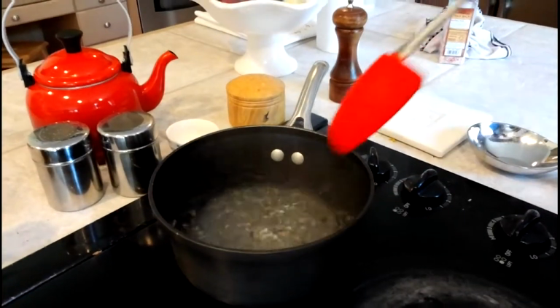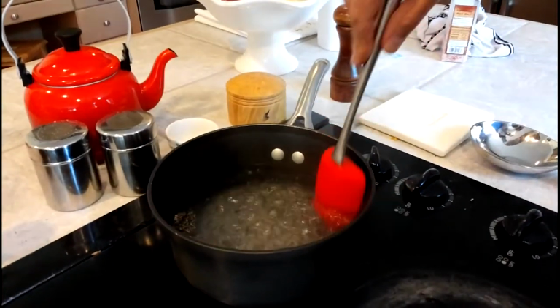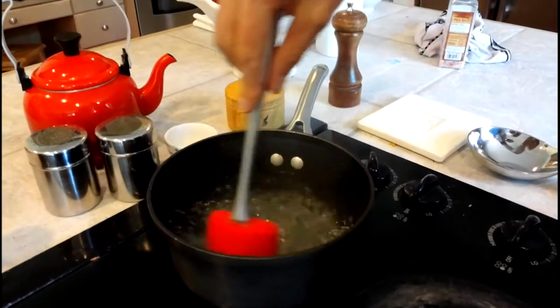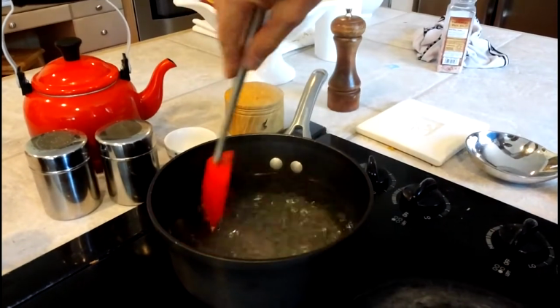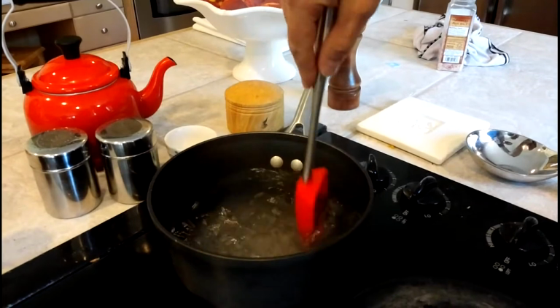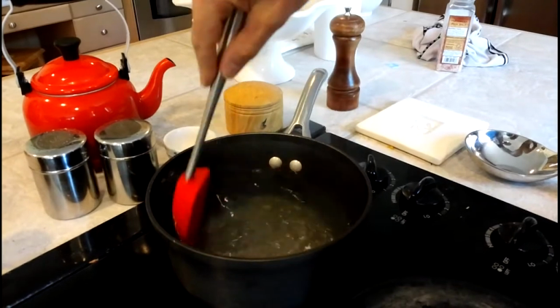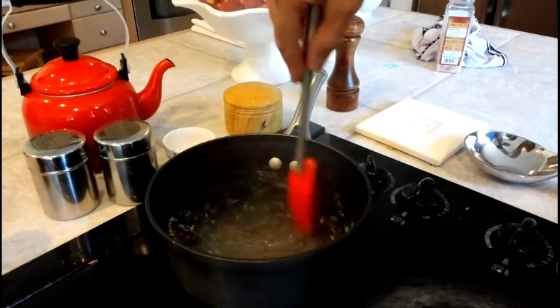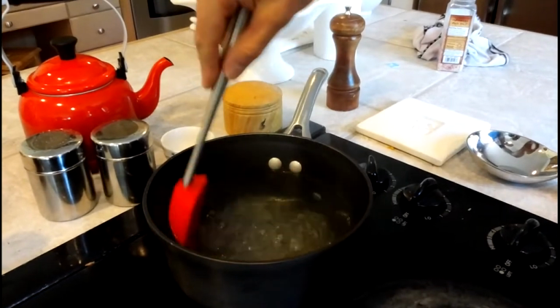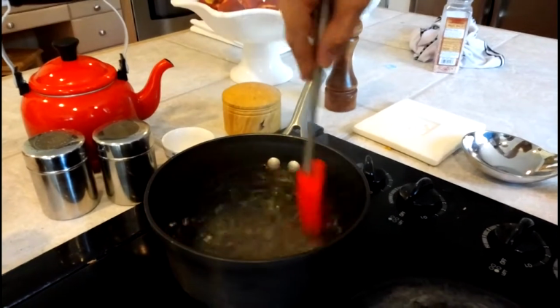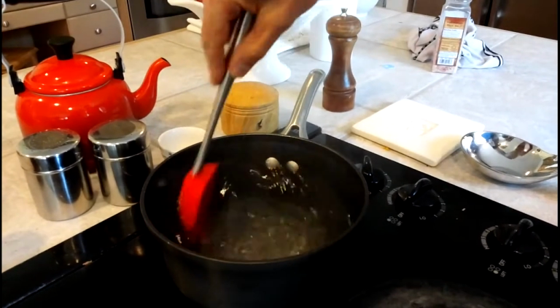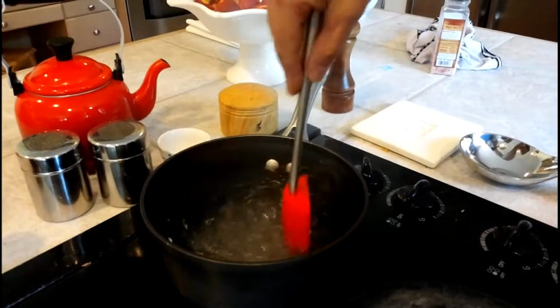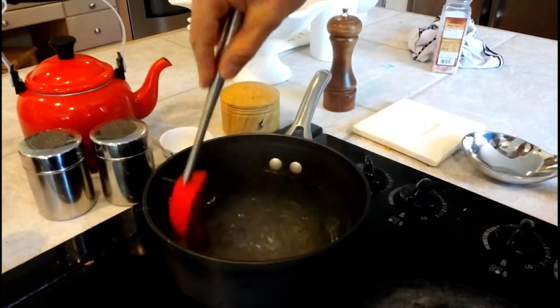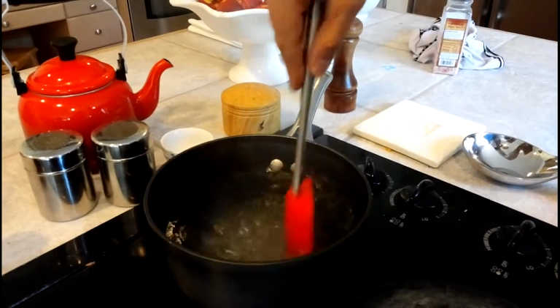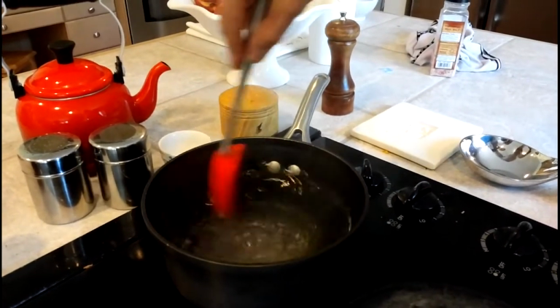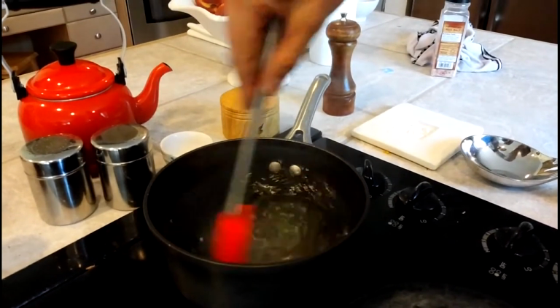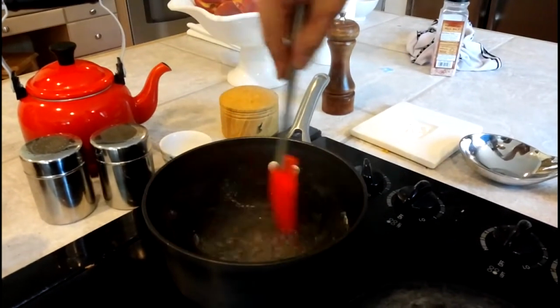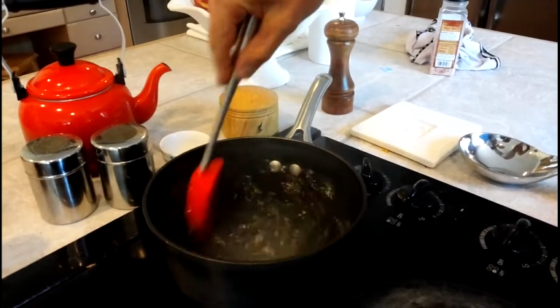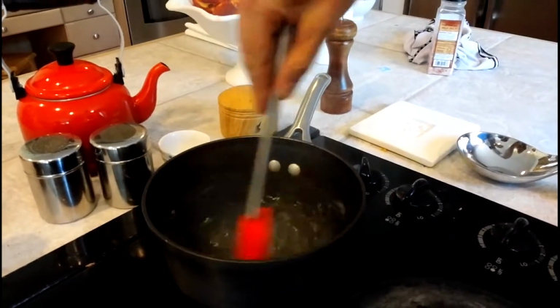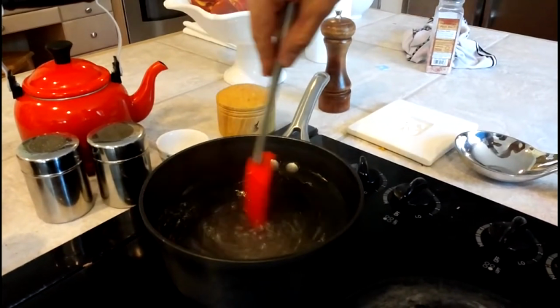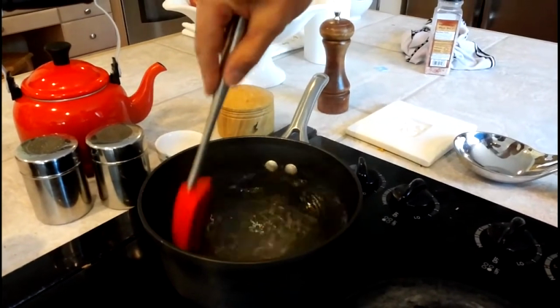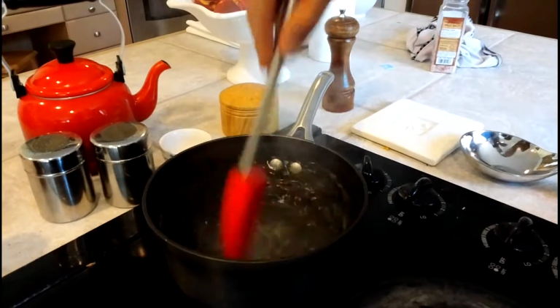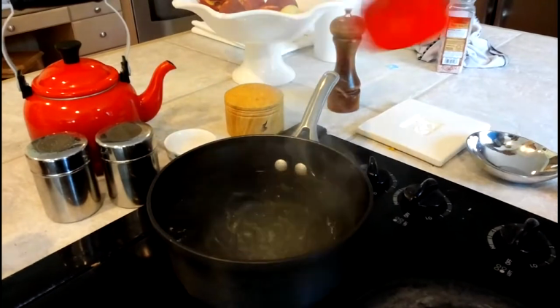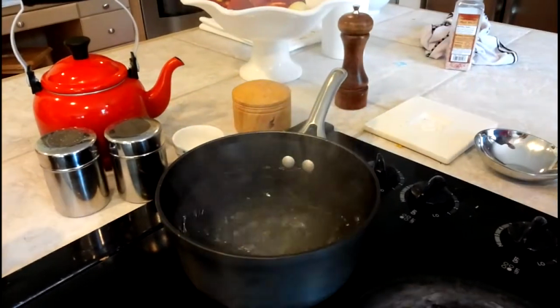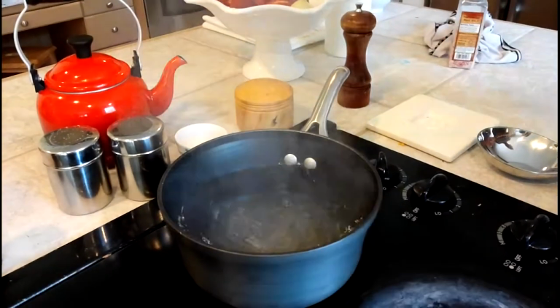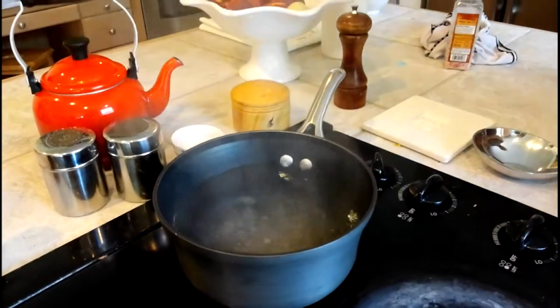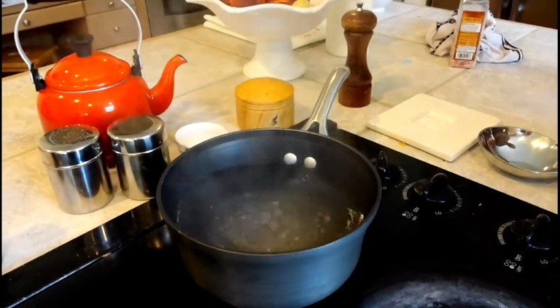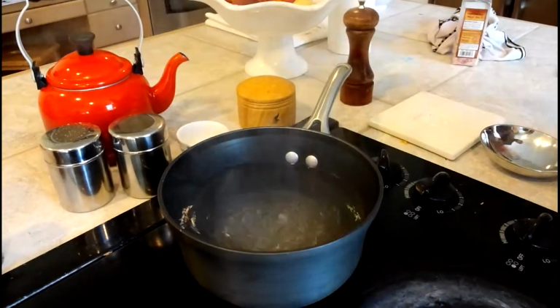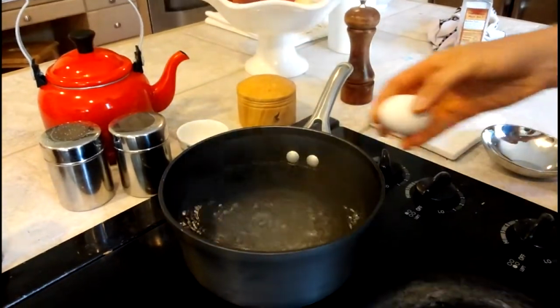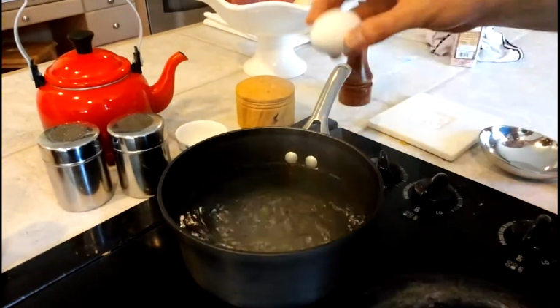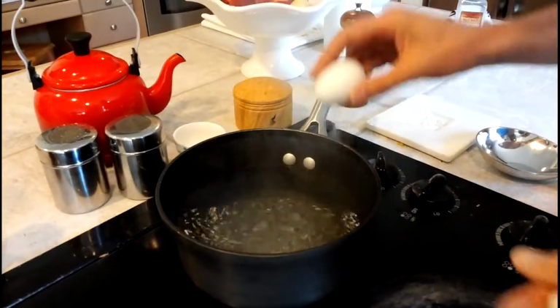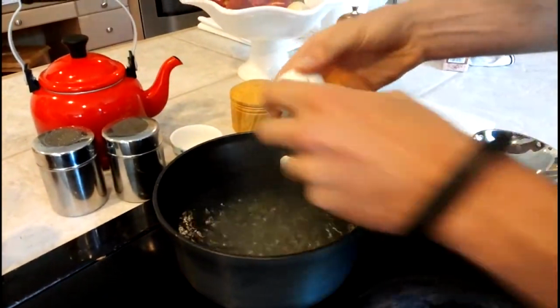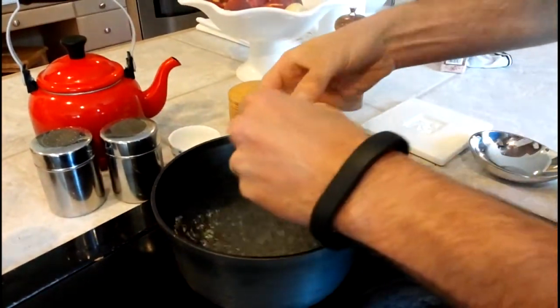So I'm going to get the water swirling, and I'm going to get it swirling pretty quick because I want it to still be swirling while I get the two eggs in.